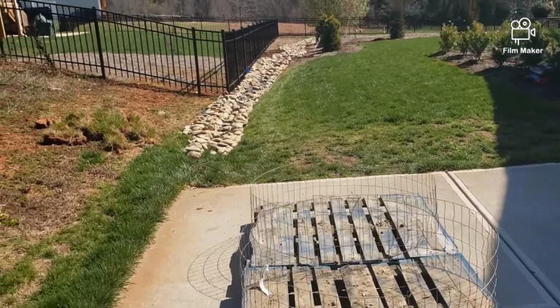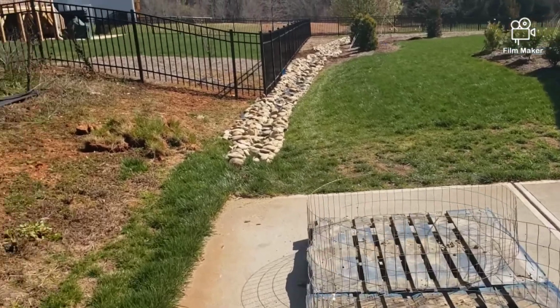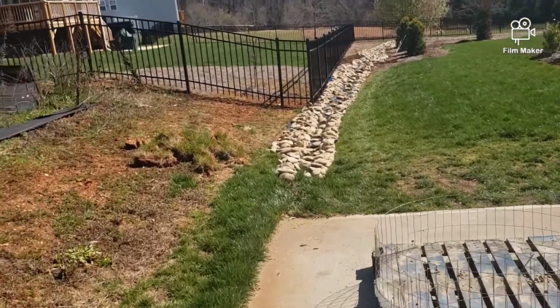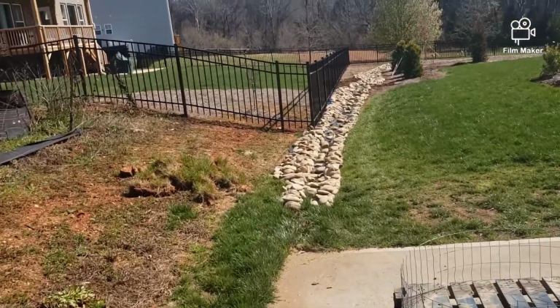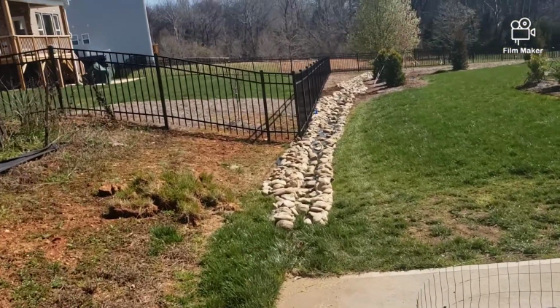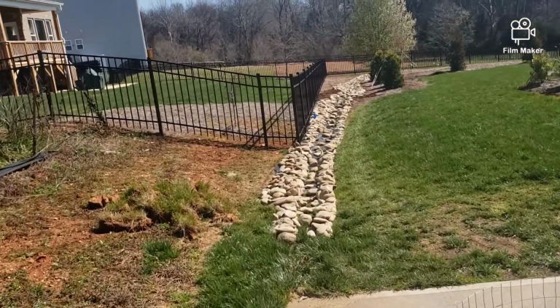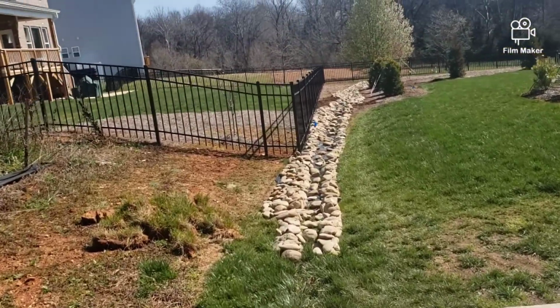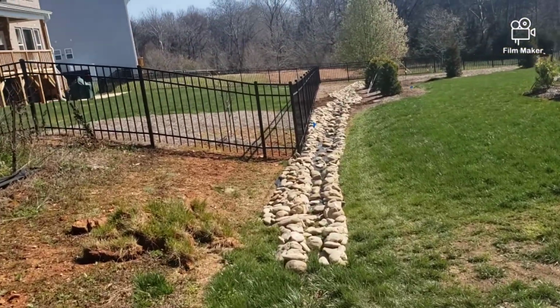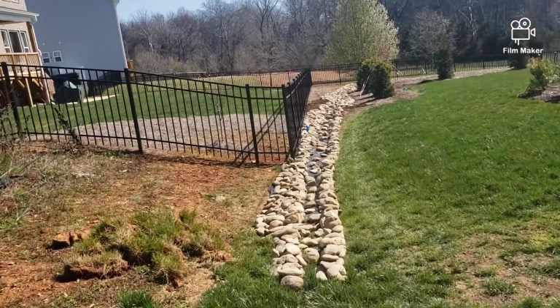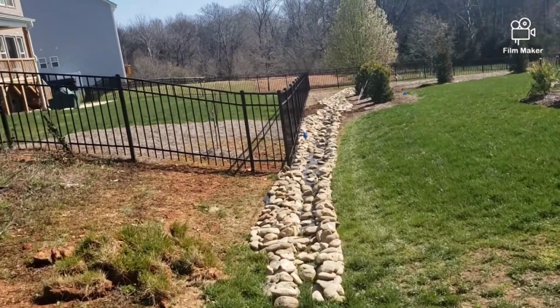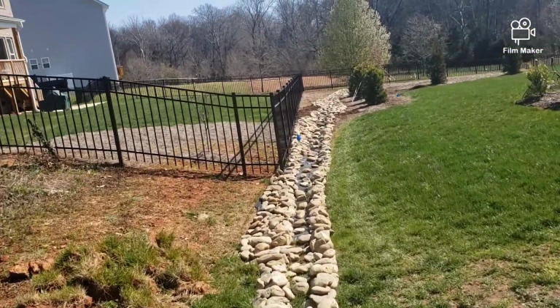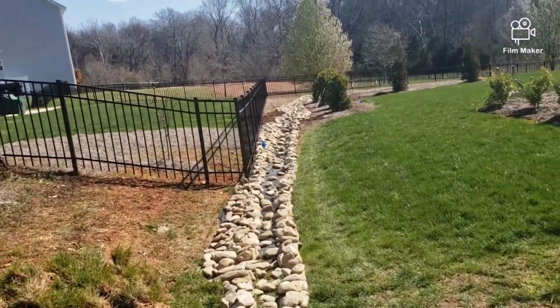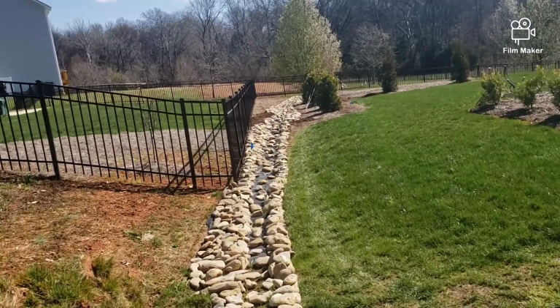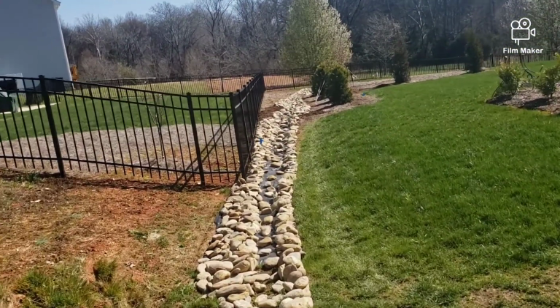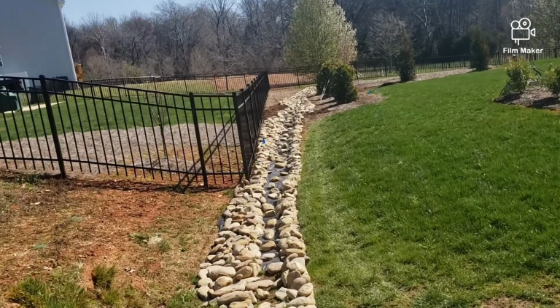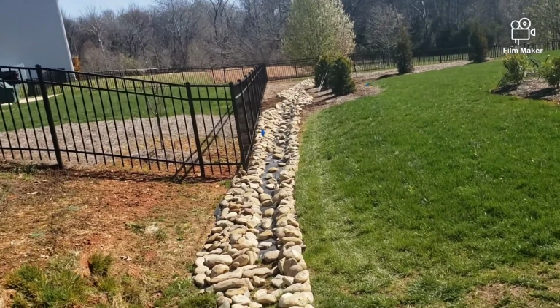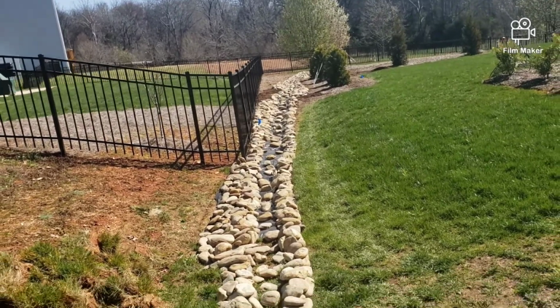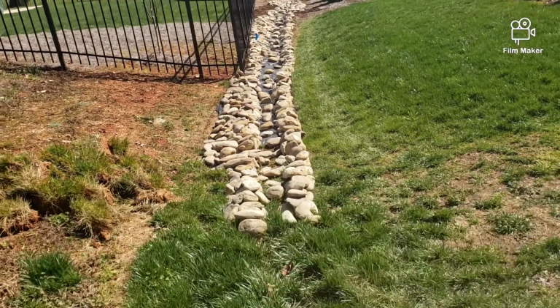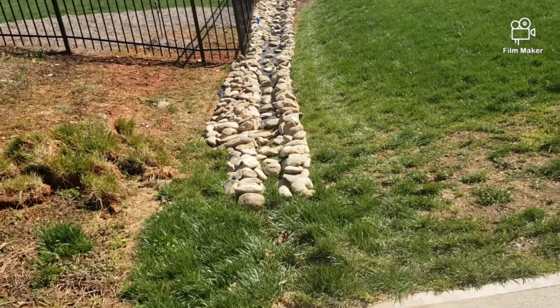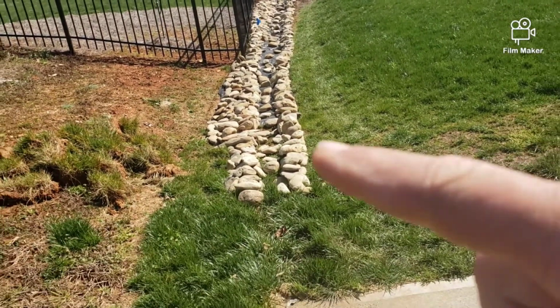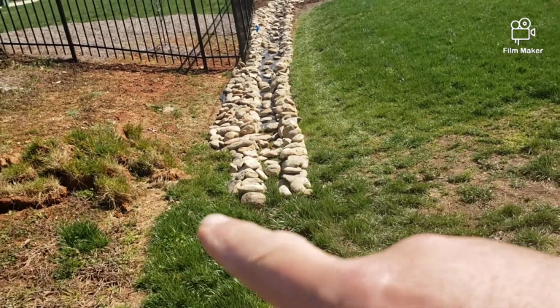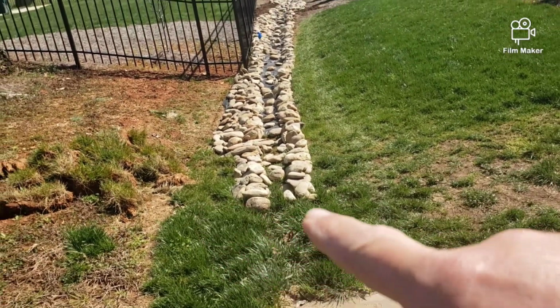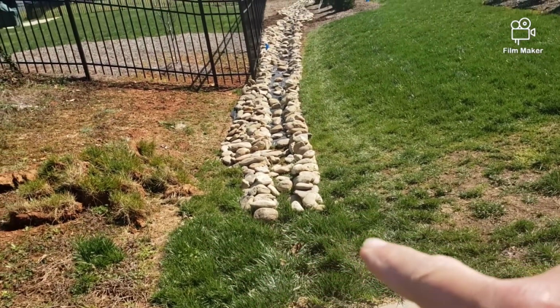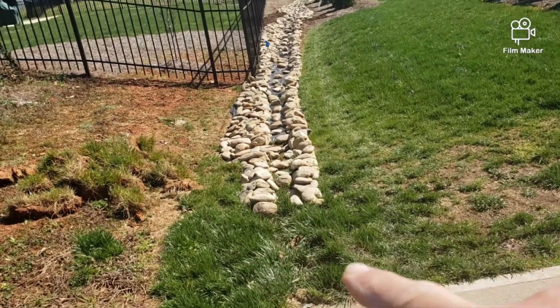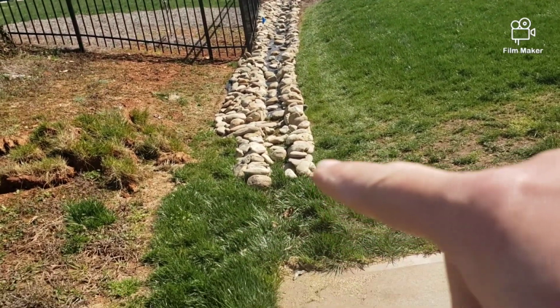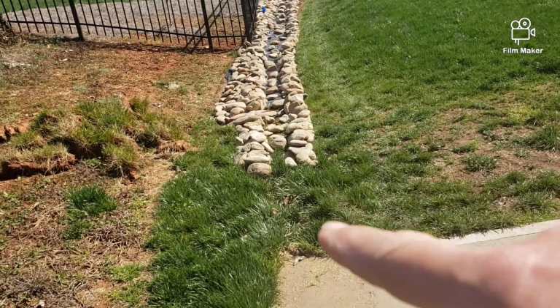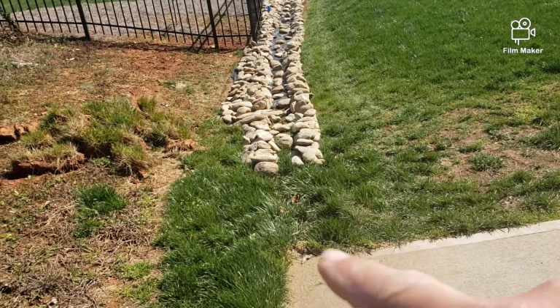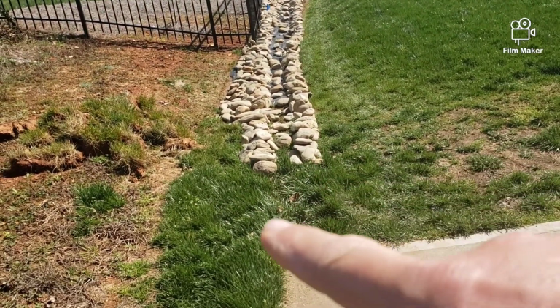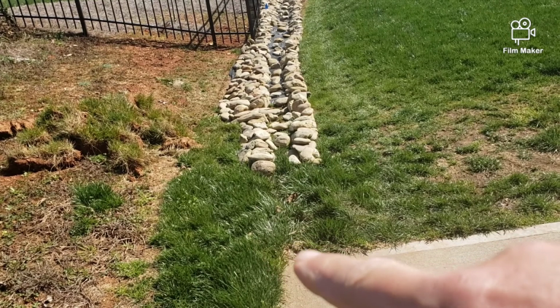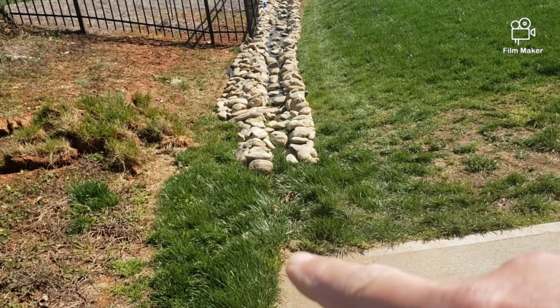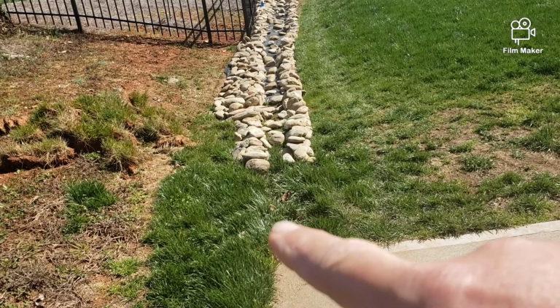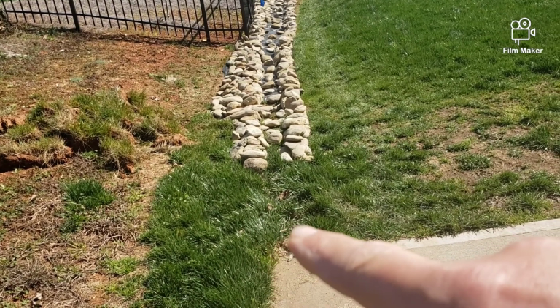Let me show you what I did. We did get some pretty good rain the other day and it worked great. I went ahead and brought it on up here a little bit. I had to be careful, man, because I've got a sprinkler head right here.